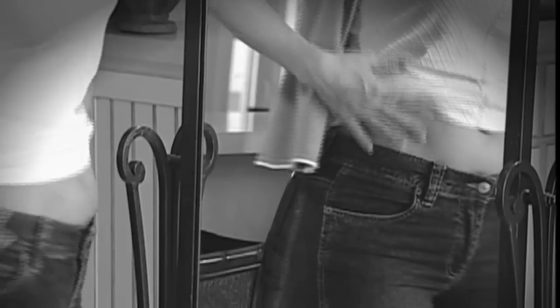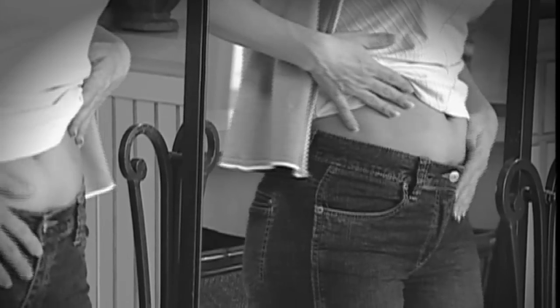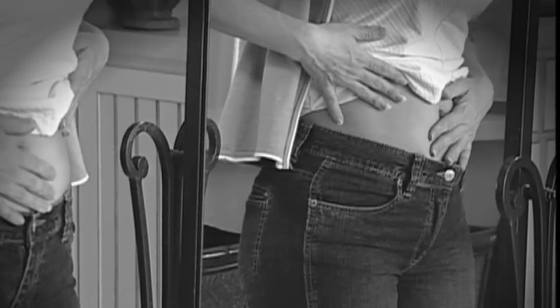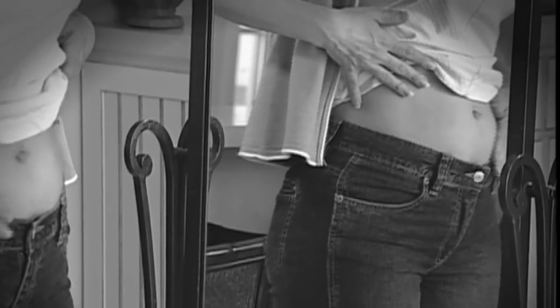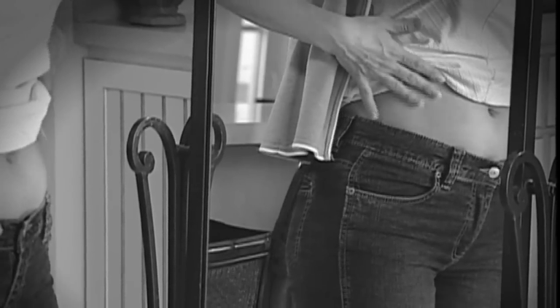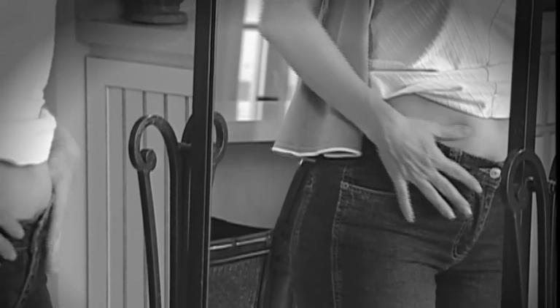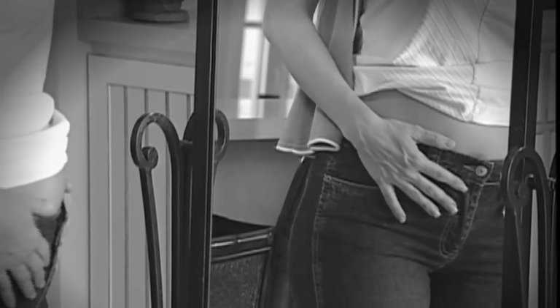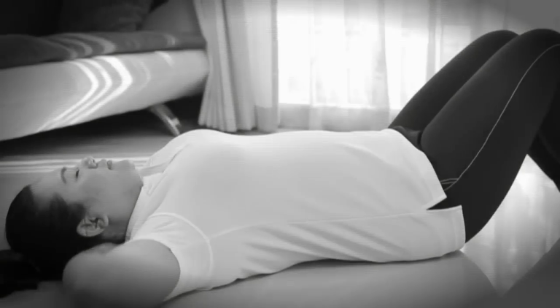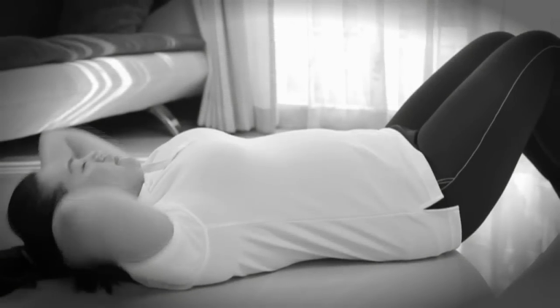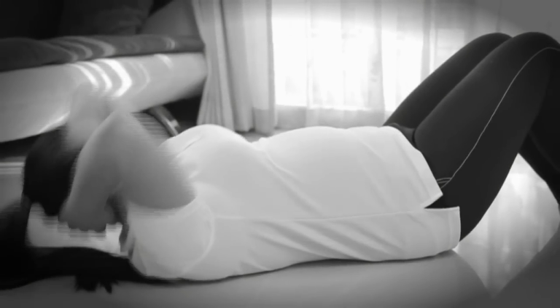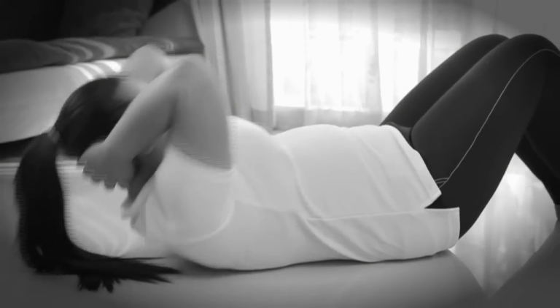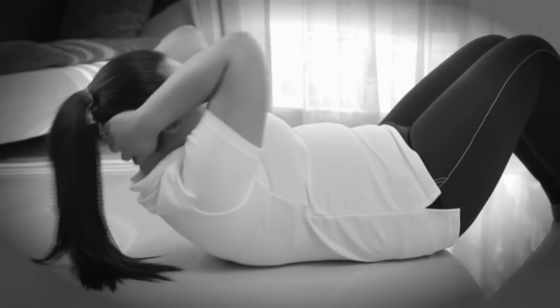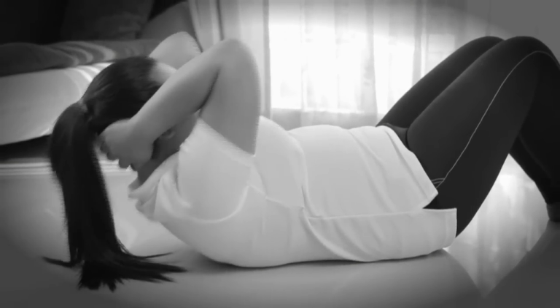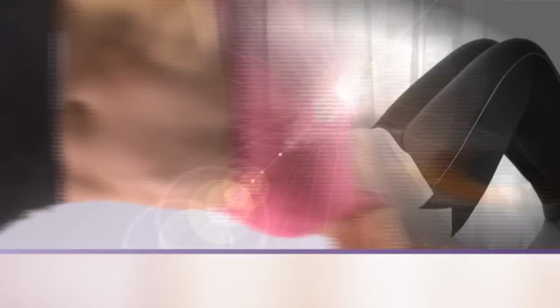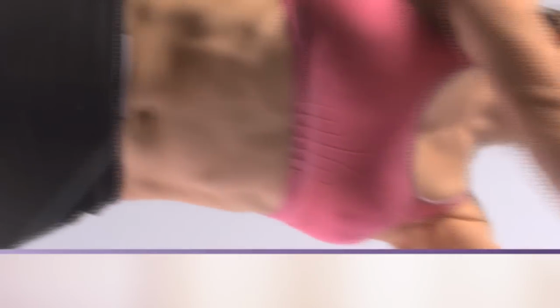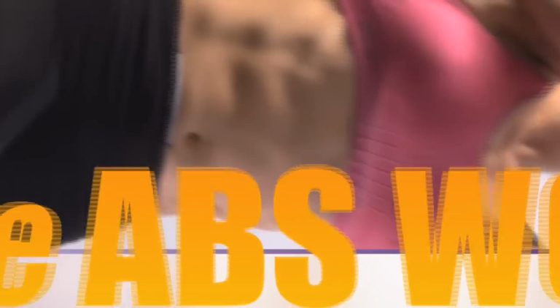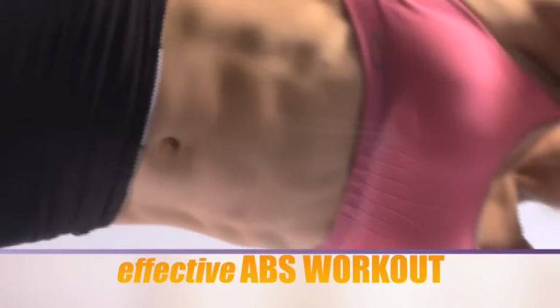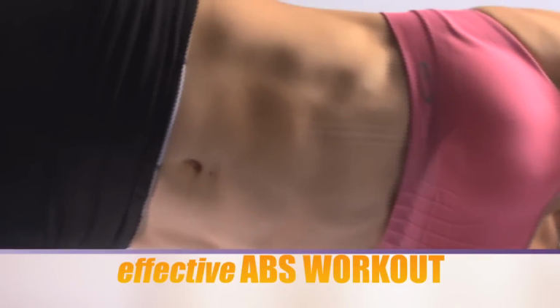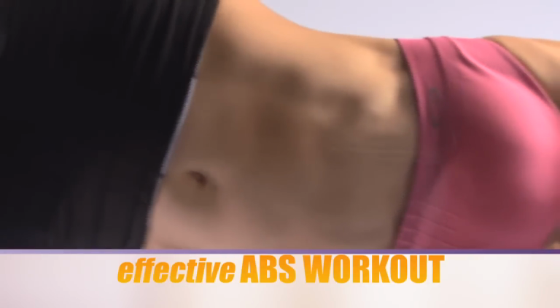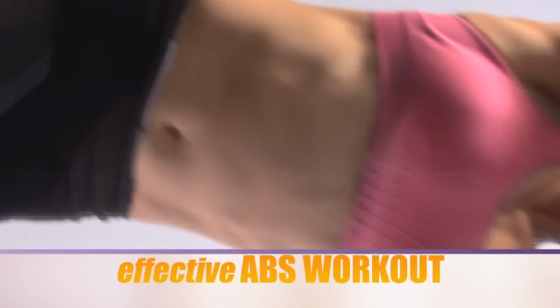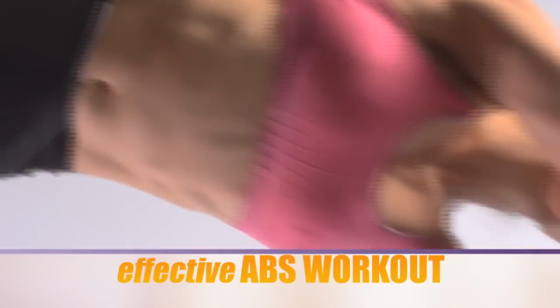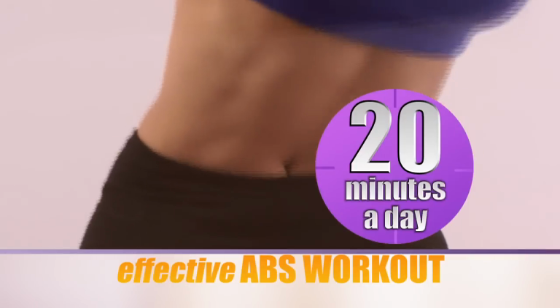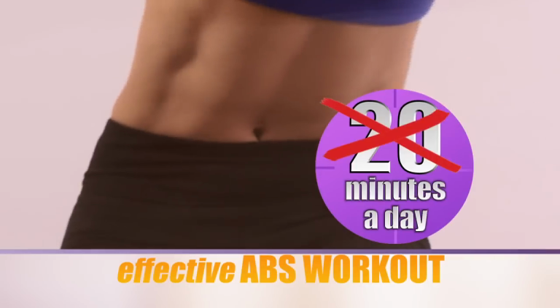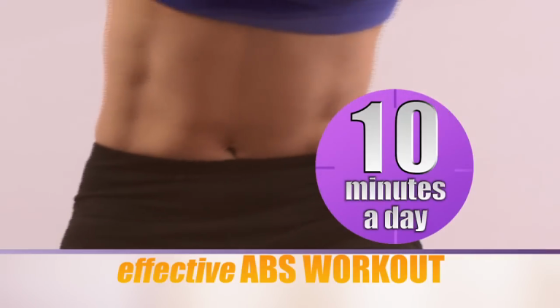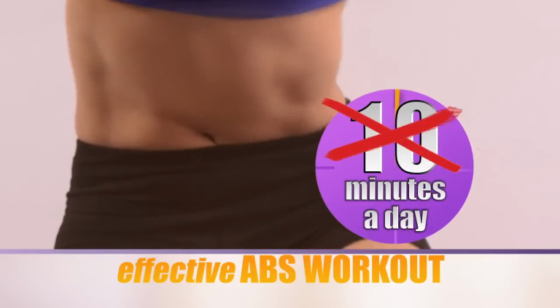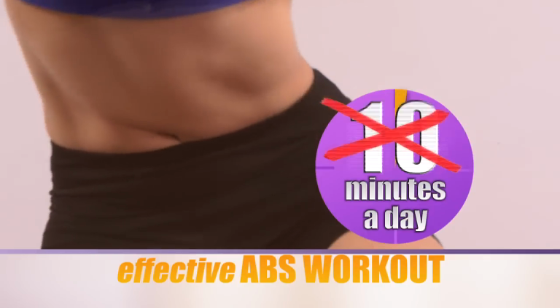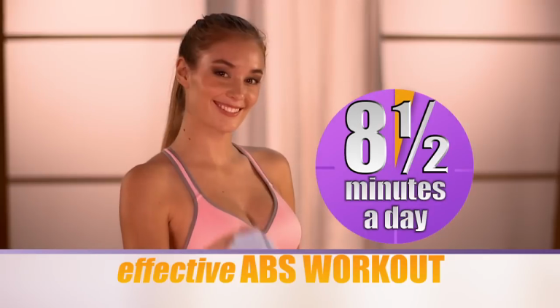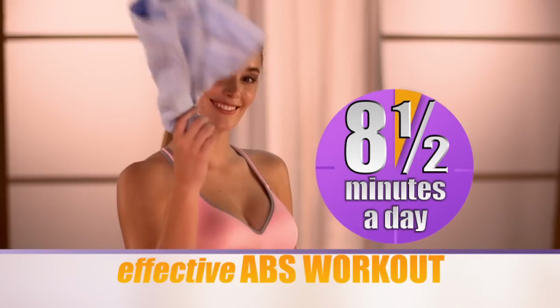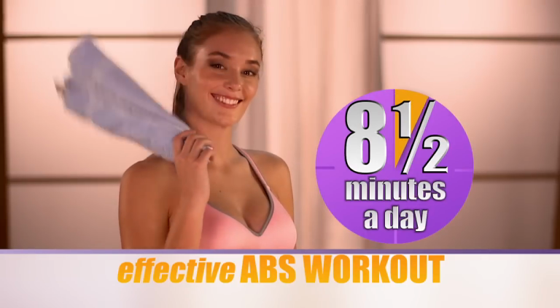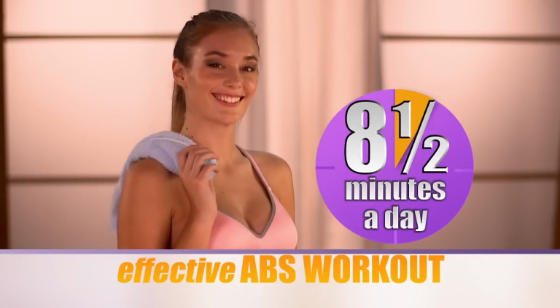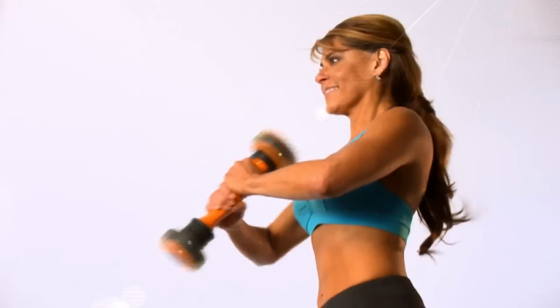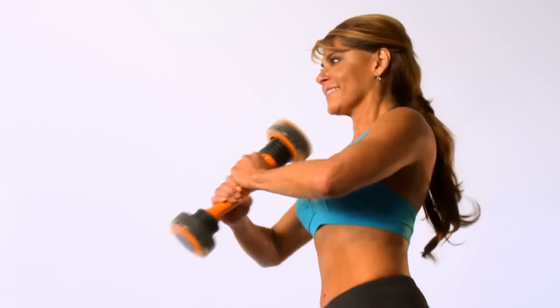Ladies, we all know that when it comes to dealing with flabby abs, the options can be limited, not to mention boring. But what if there was a way to get an incredibly effective abs workout in not 20 minutes, not 10 minutes, but eight and a half minutes? Now there is.